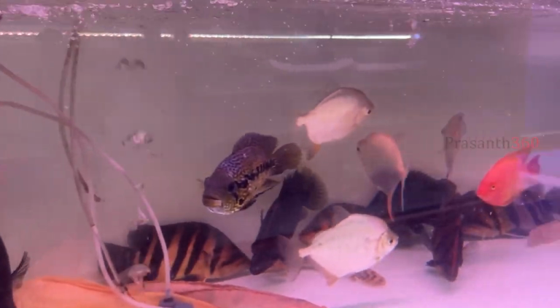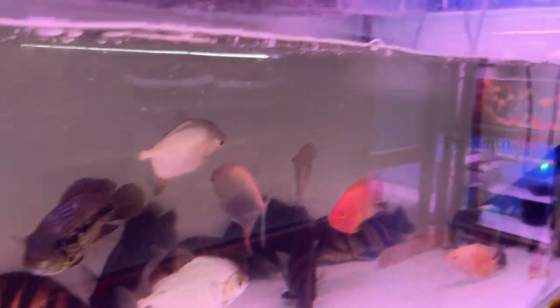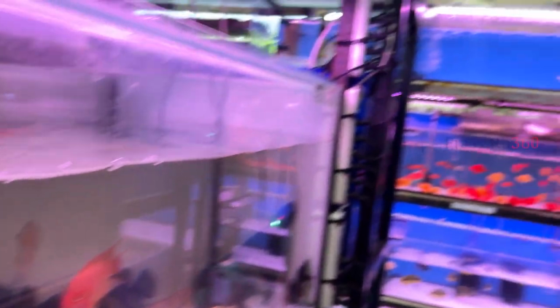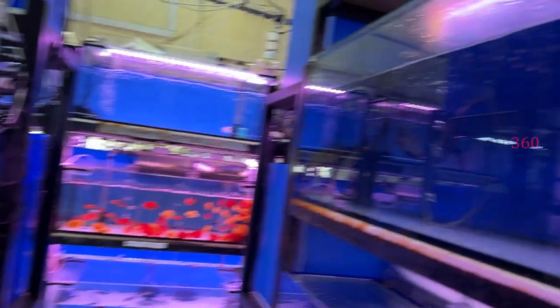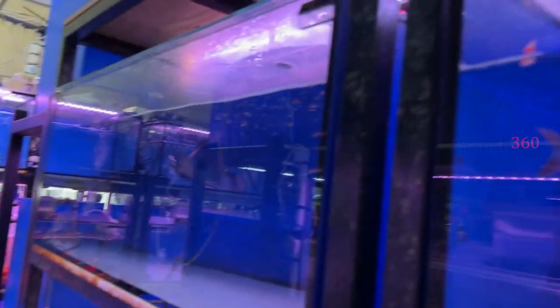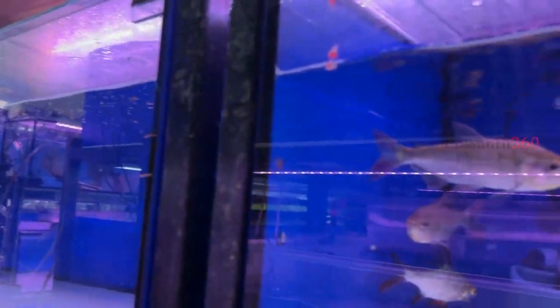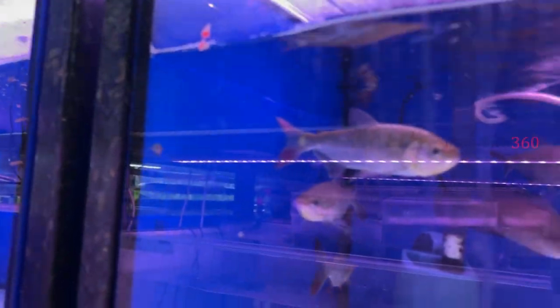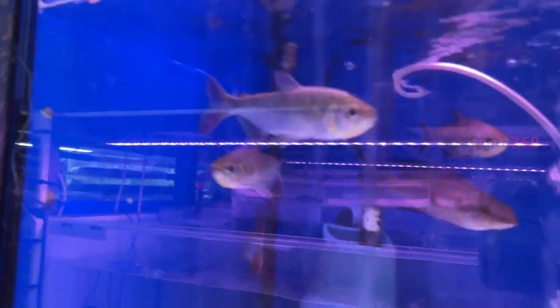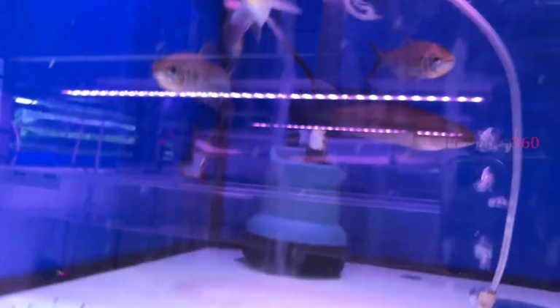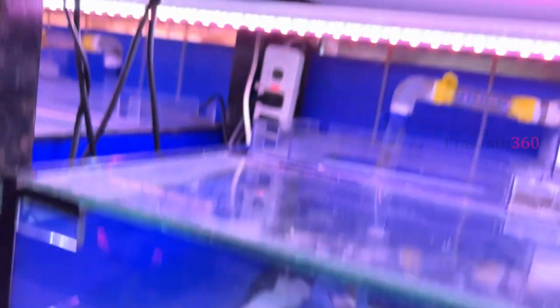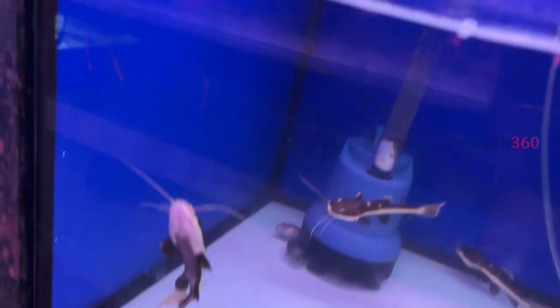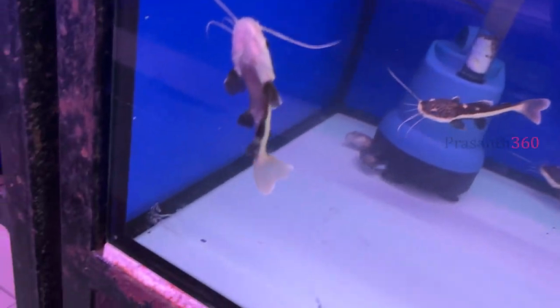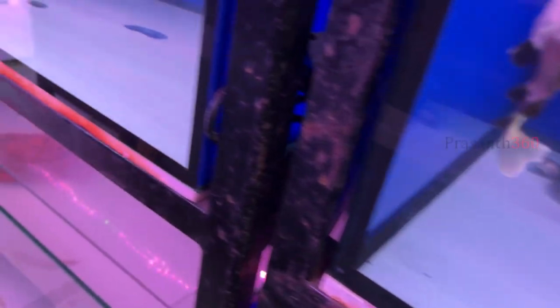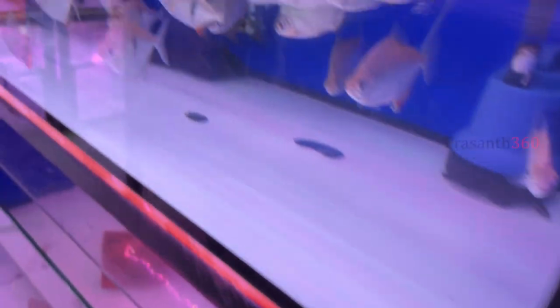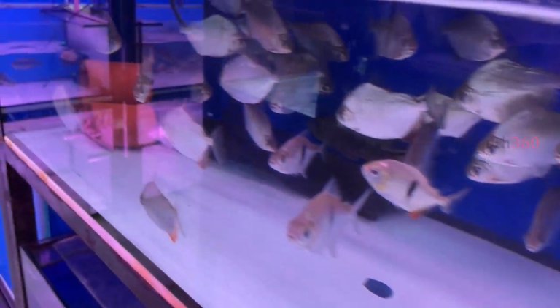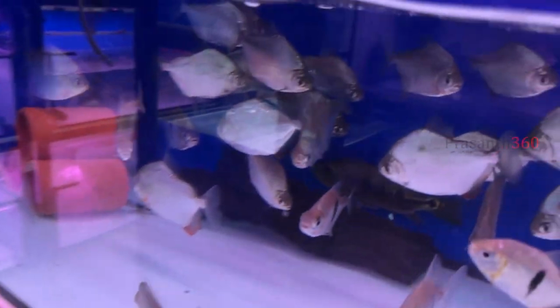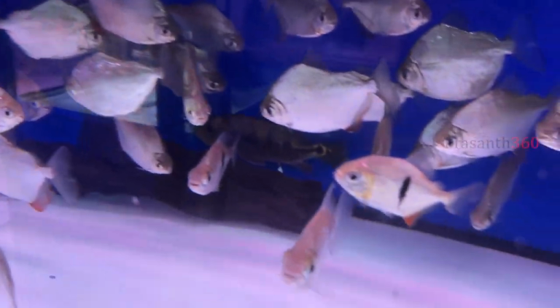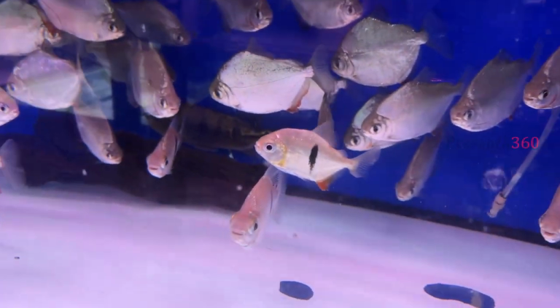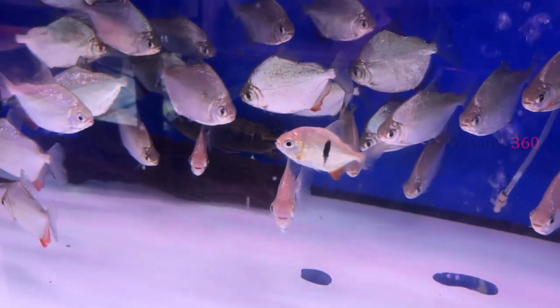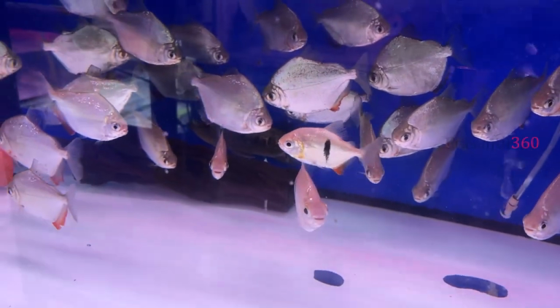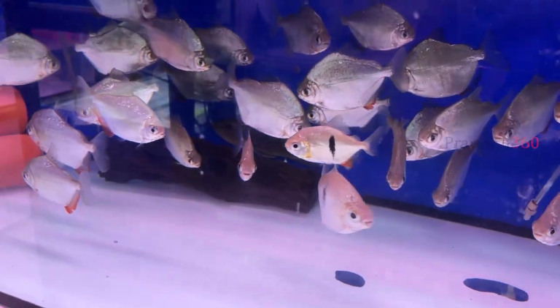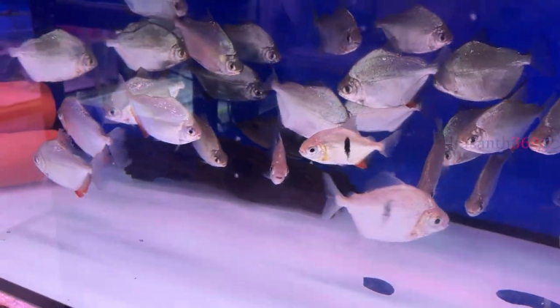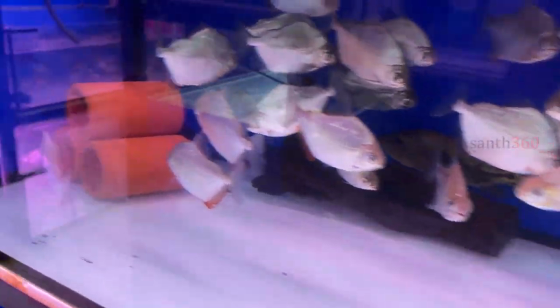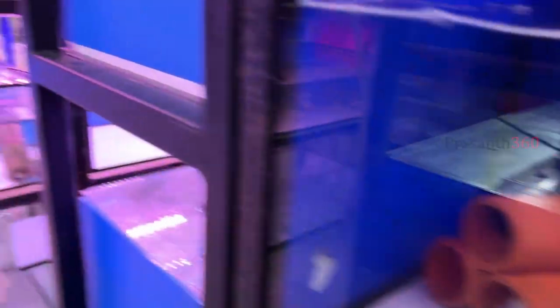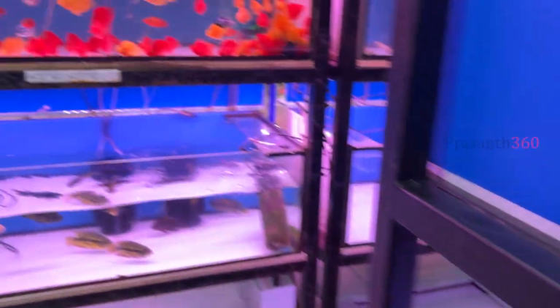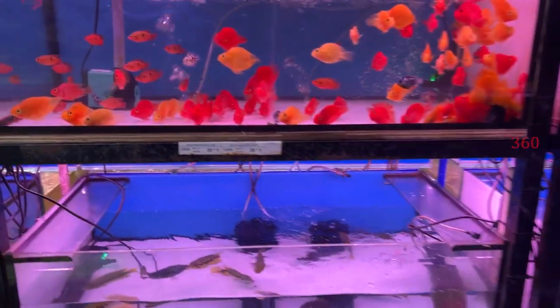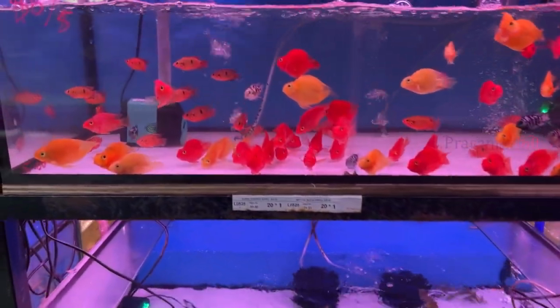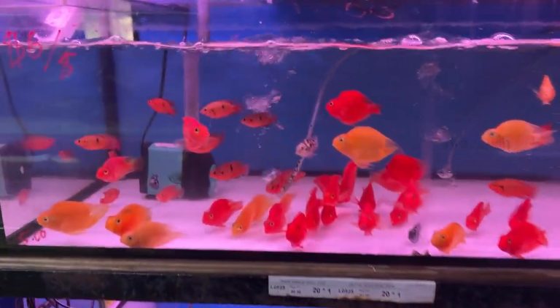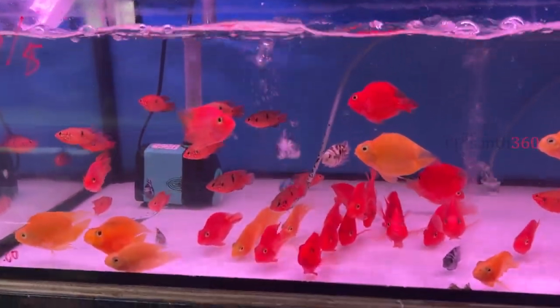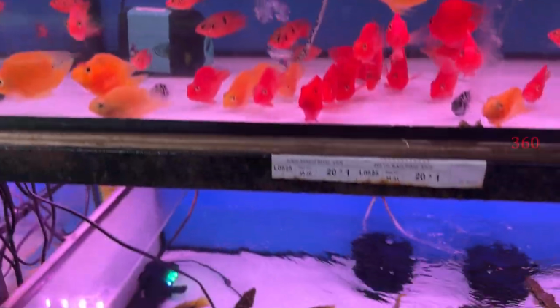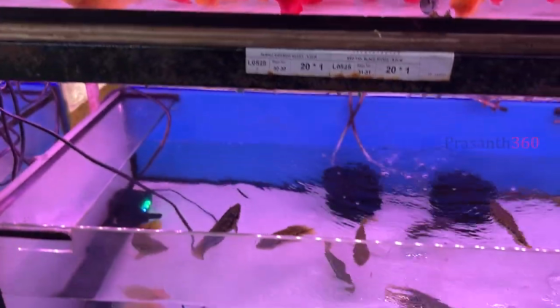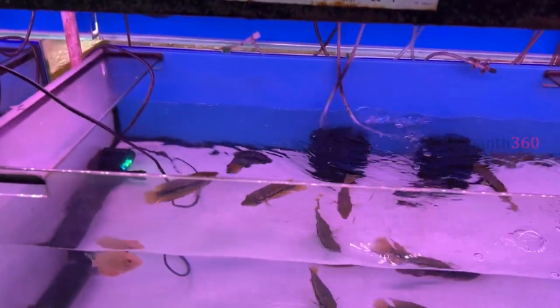The best arowana shop offers the best price. This is a silver dollar fish. This is all fish available in India.